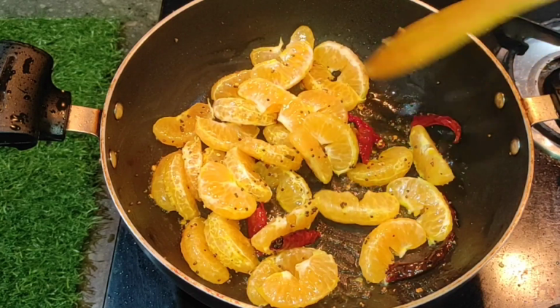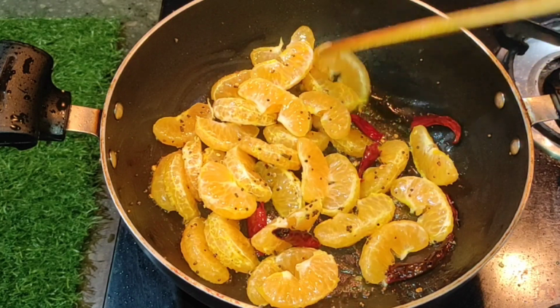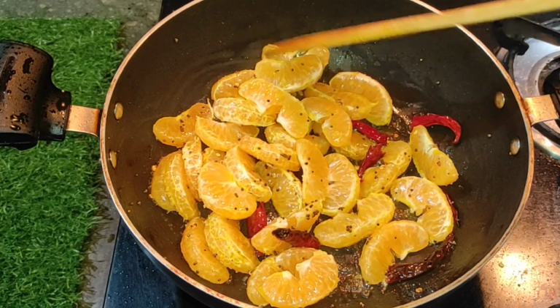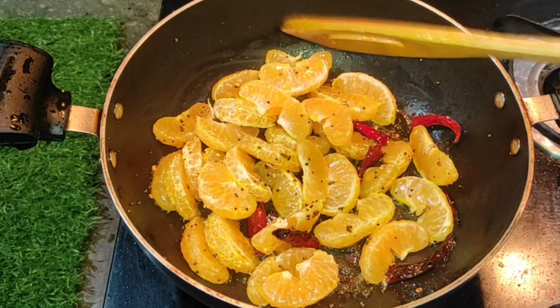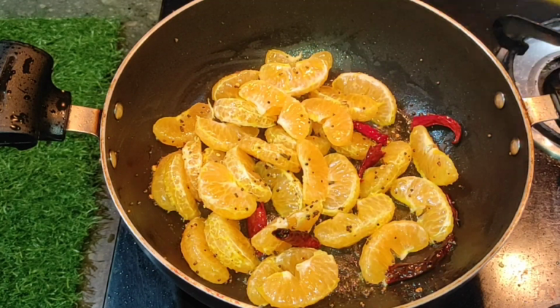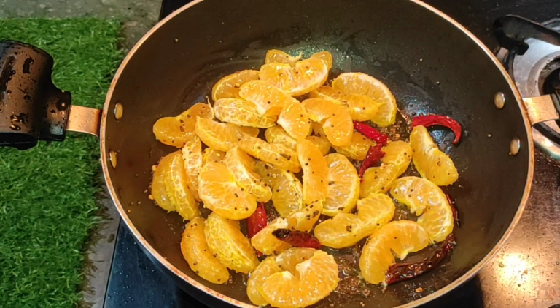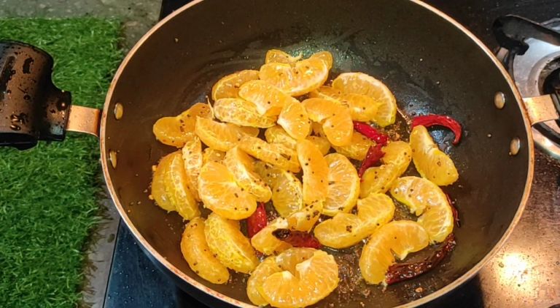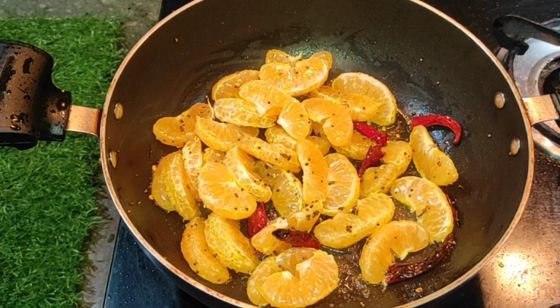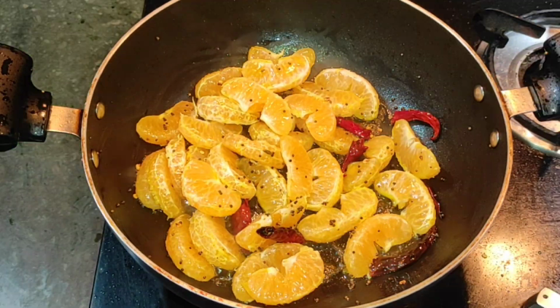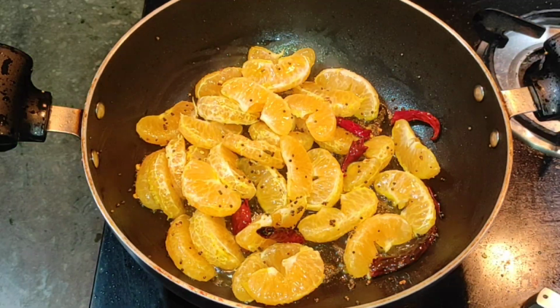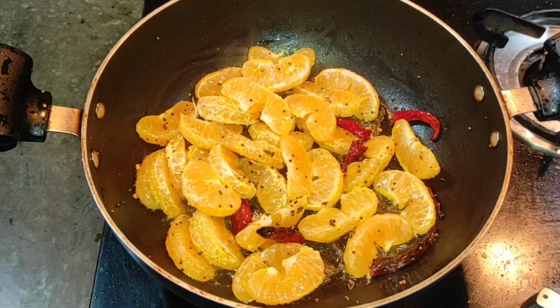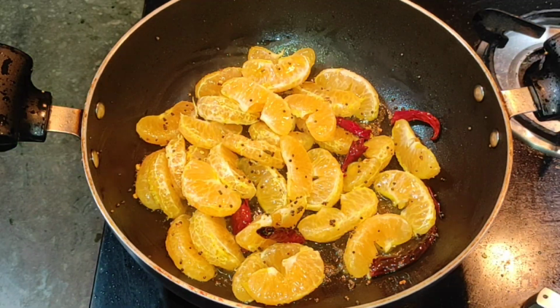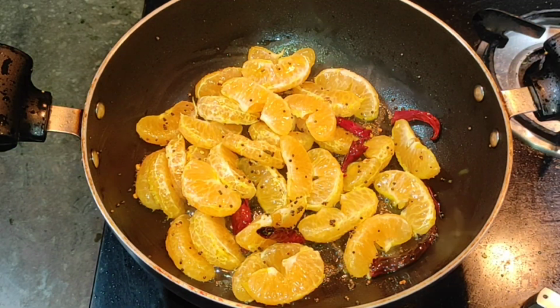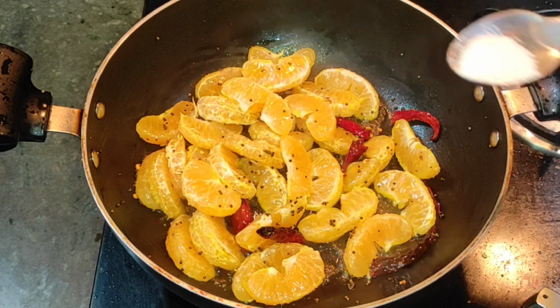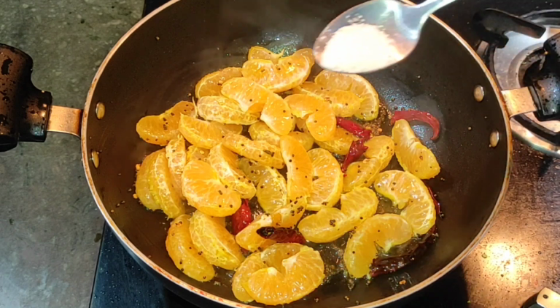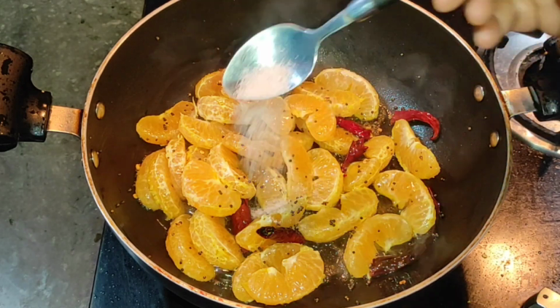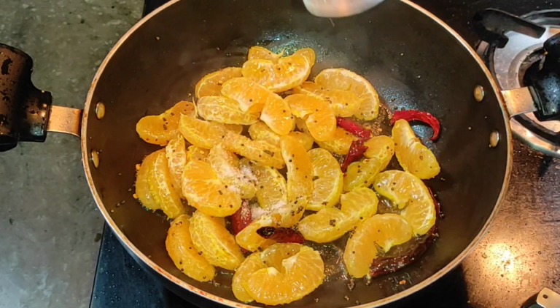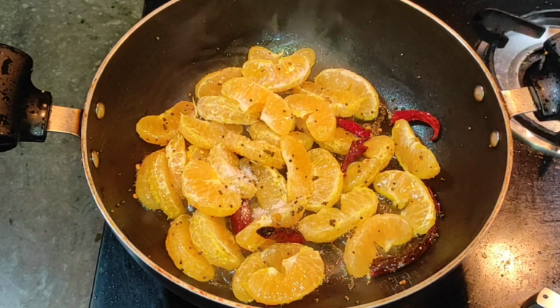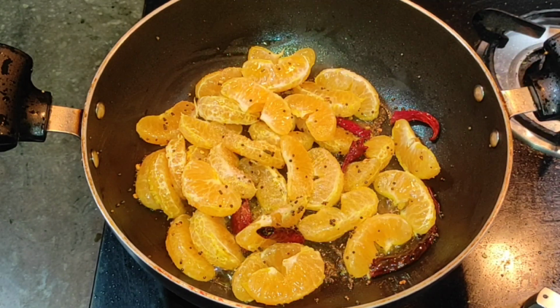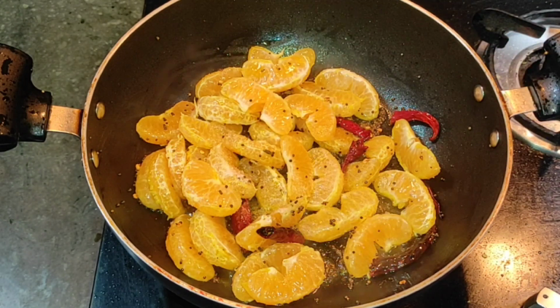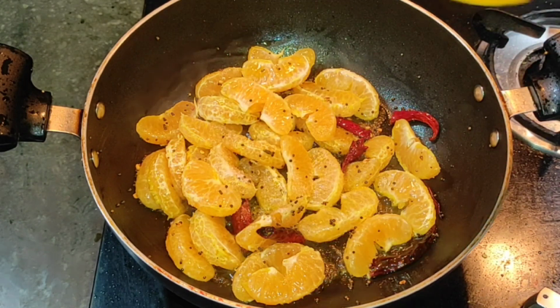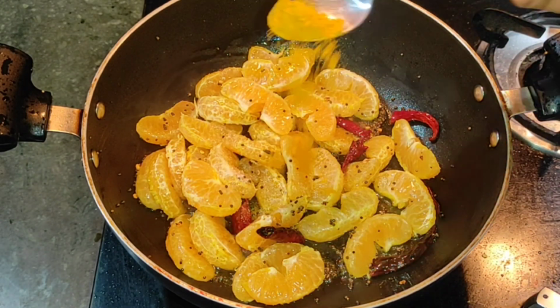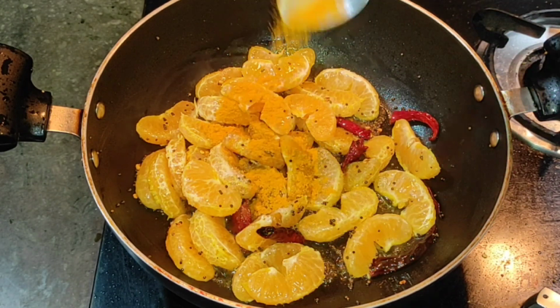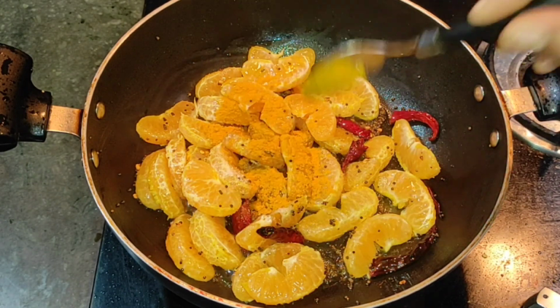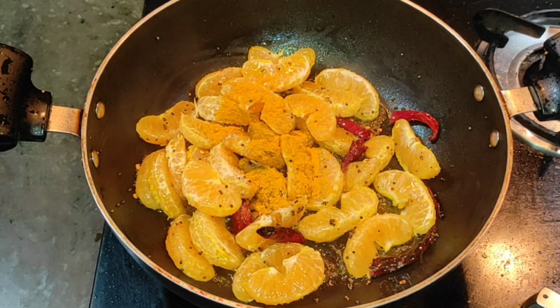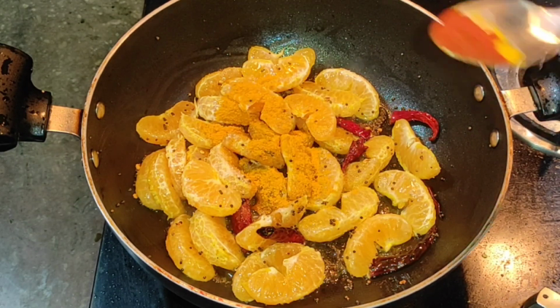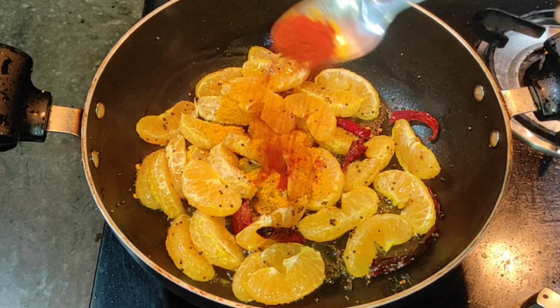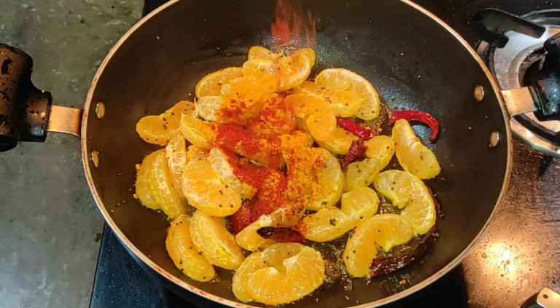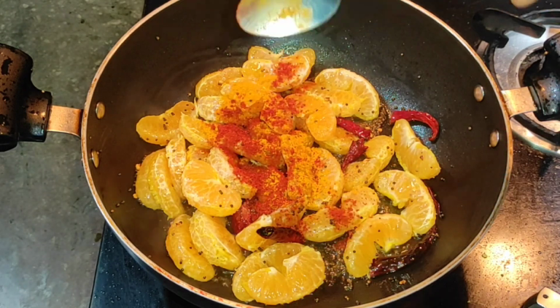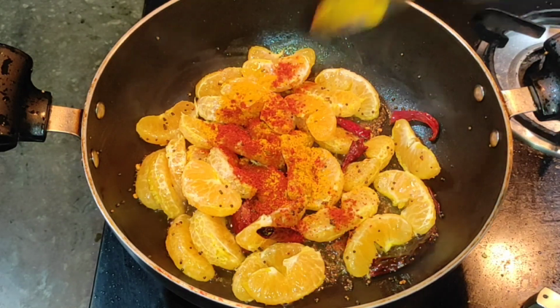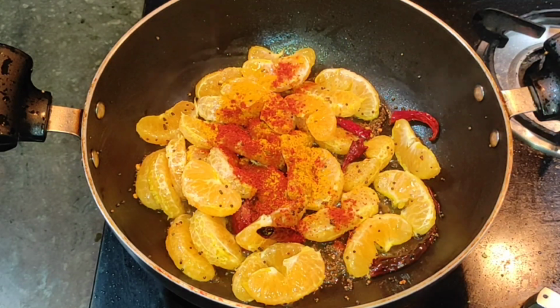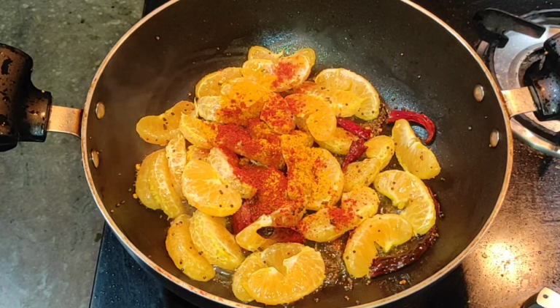This is a very good recipe. I will add some salt and salt powder, and mix it up.